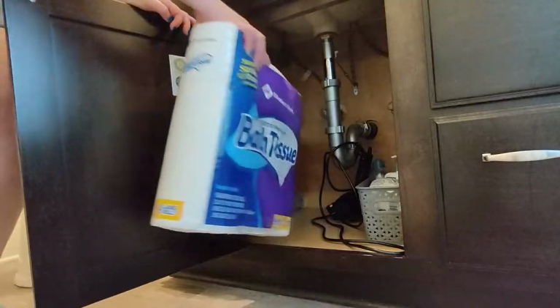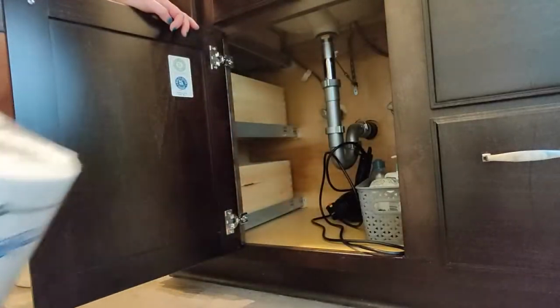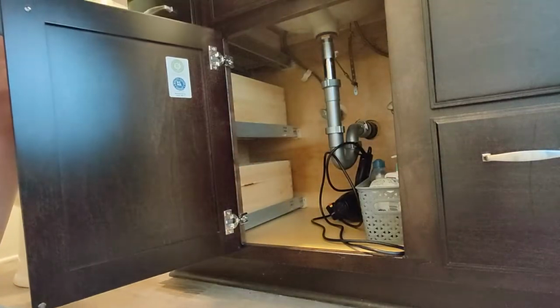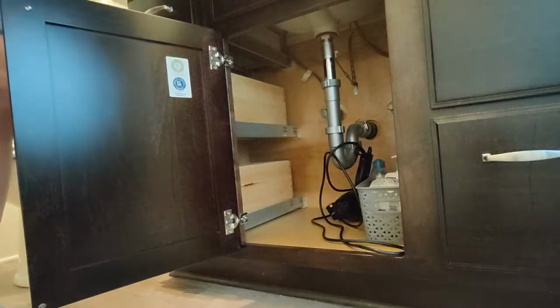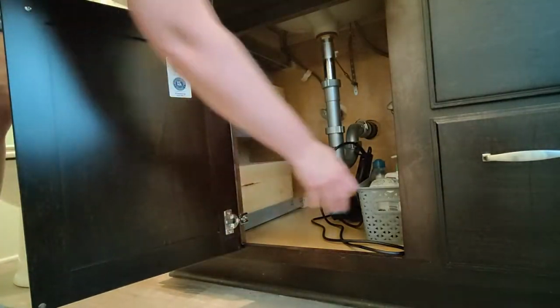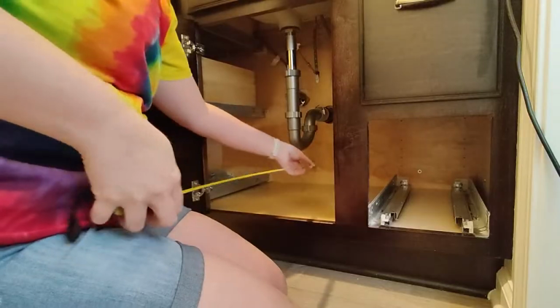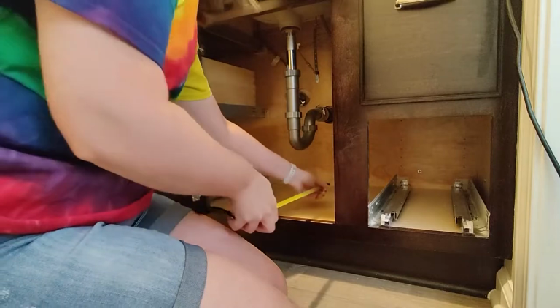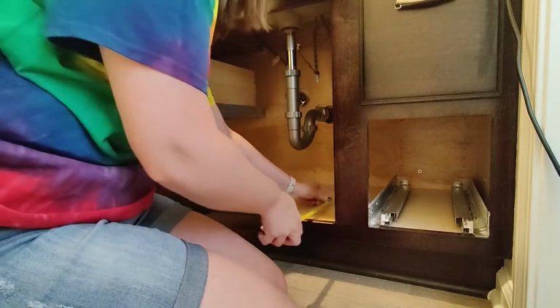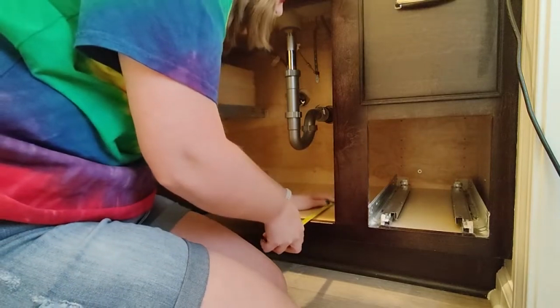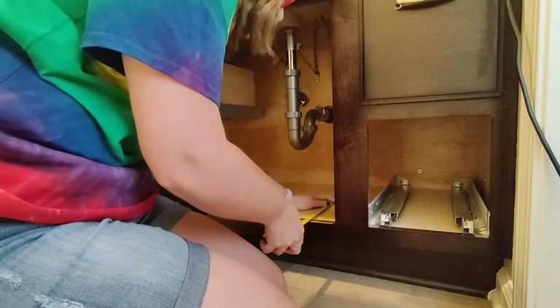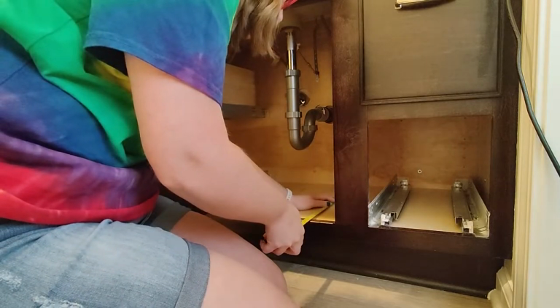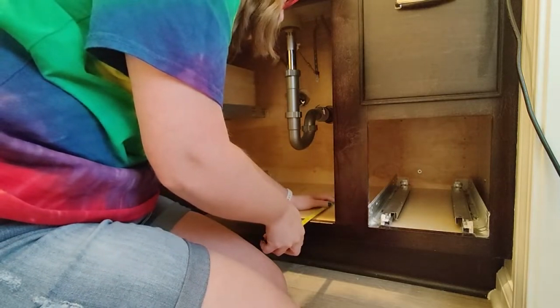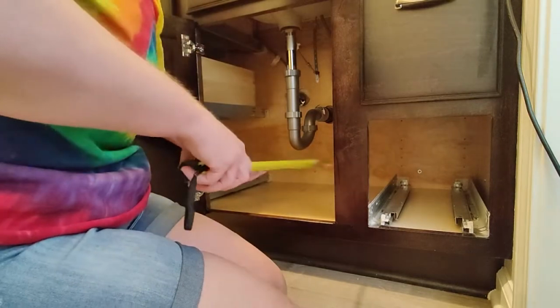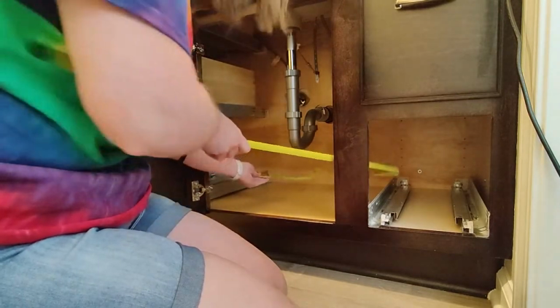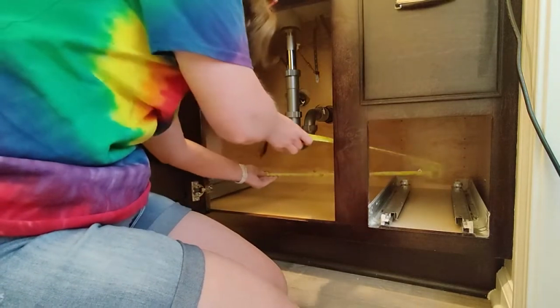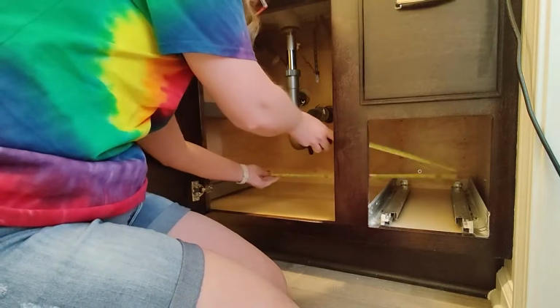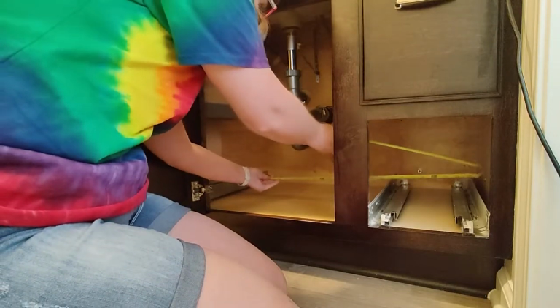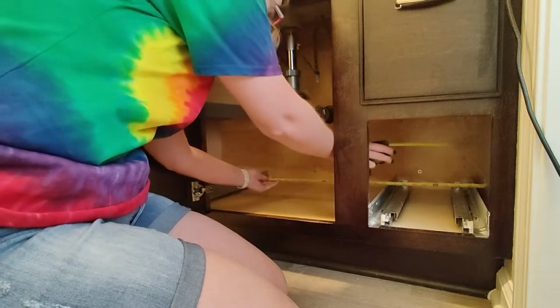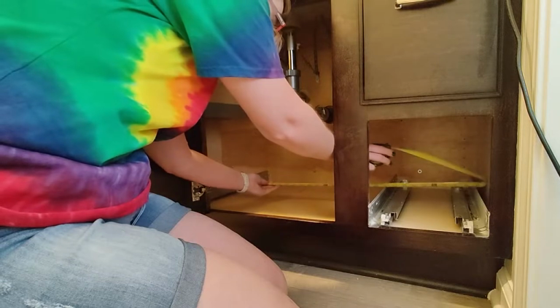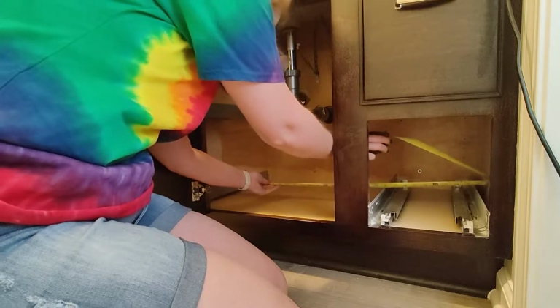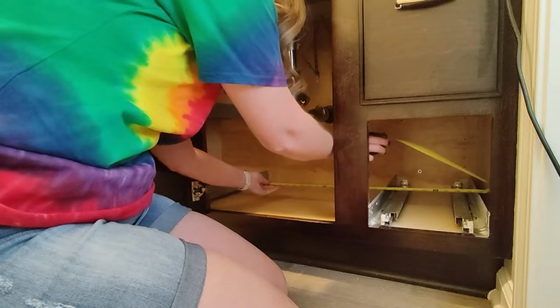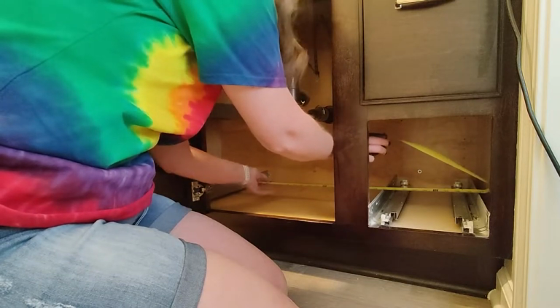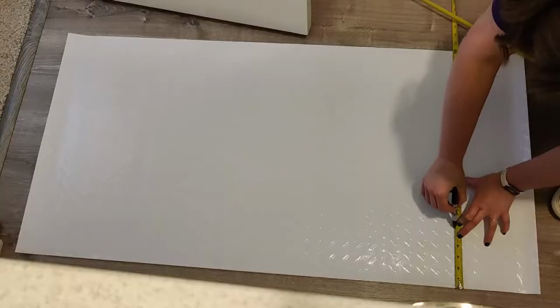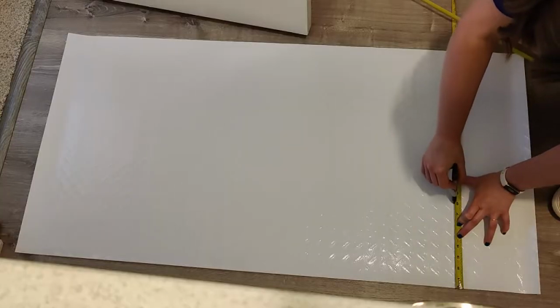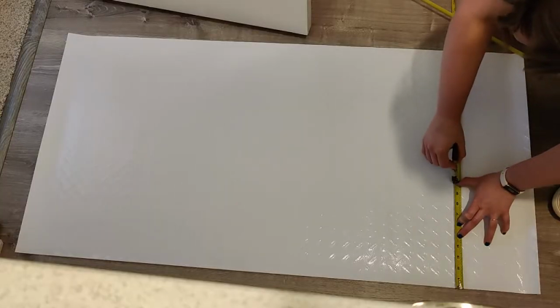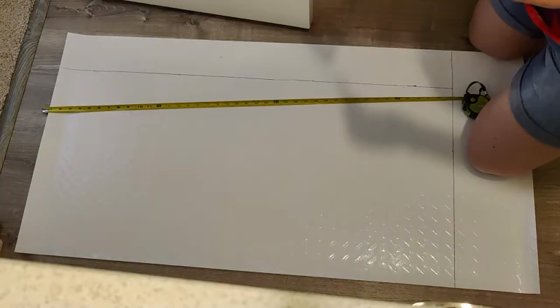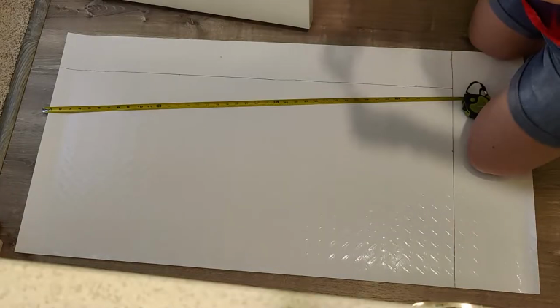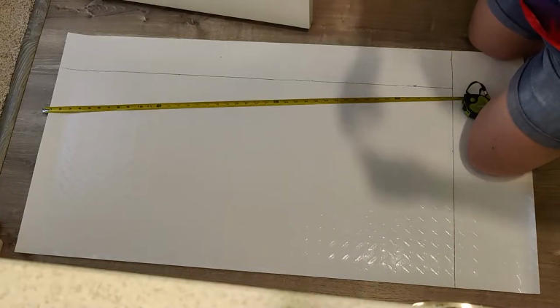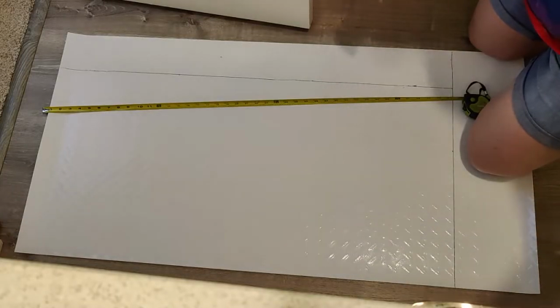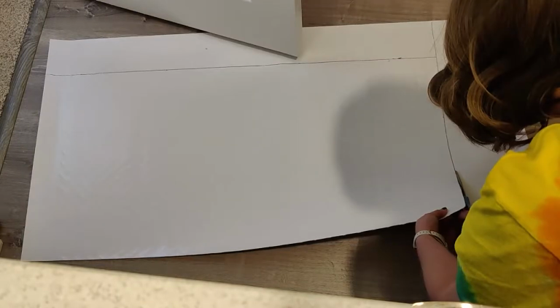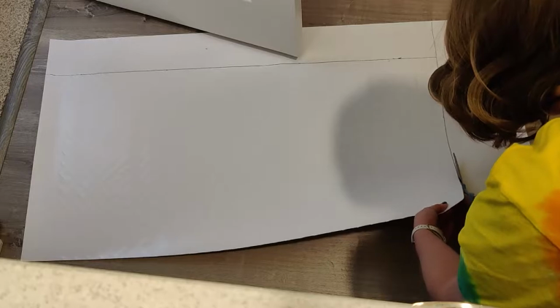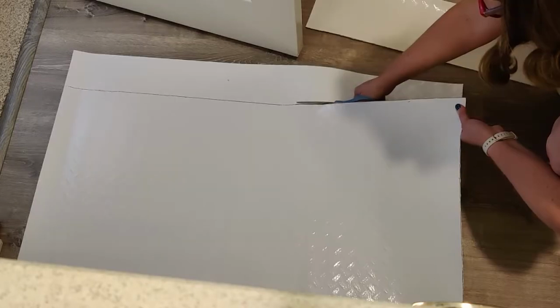To customize it for my cabinet I measured the length and width of the cabinet and checked for anything that might need a special hole like plumbing coming through the floor. Then I marked the back of the mat with a permanent marker and cut it to size.